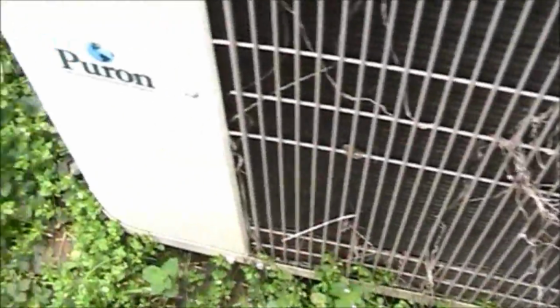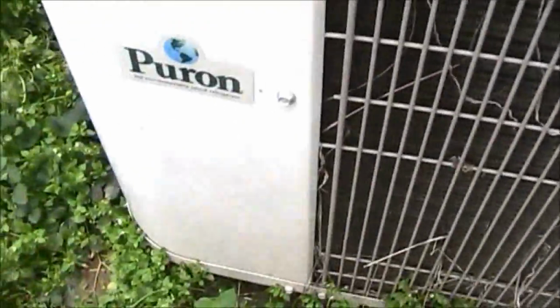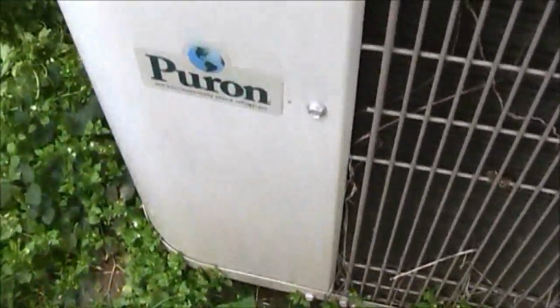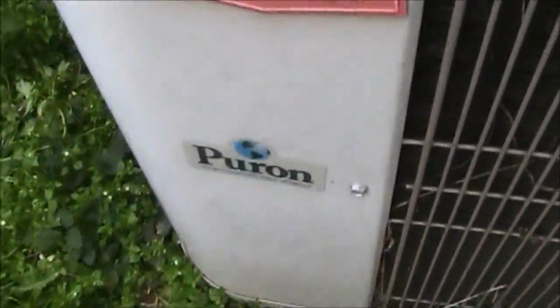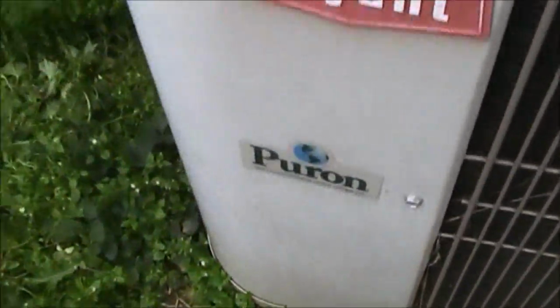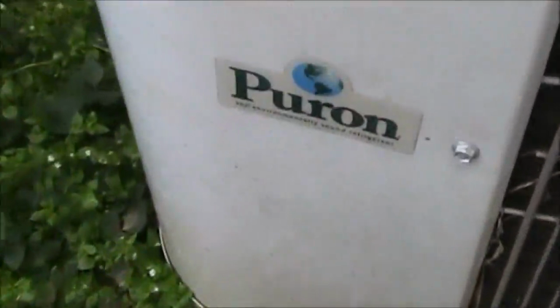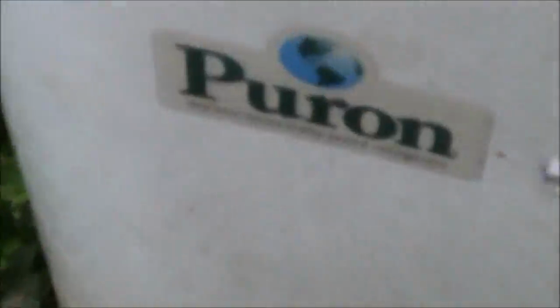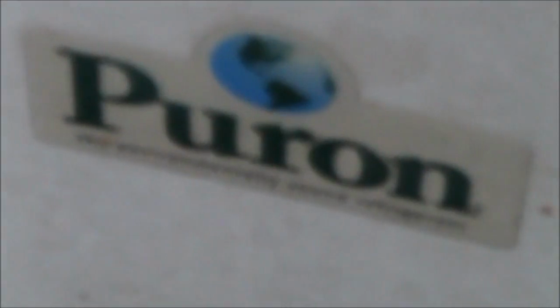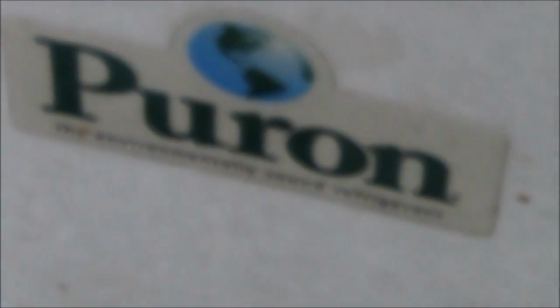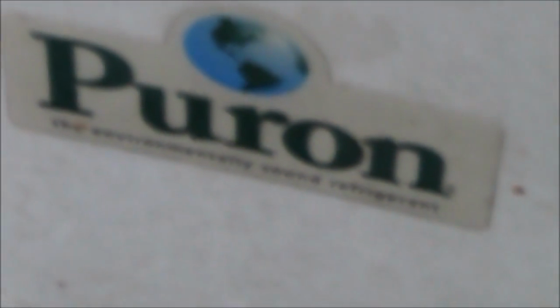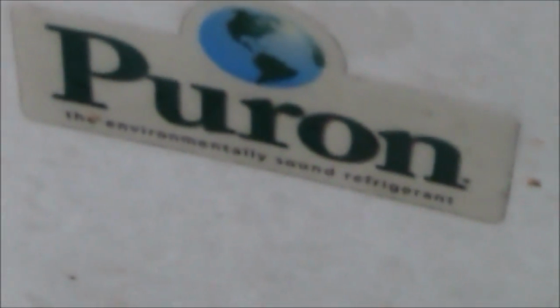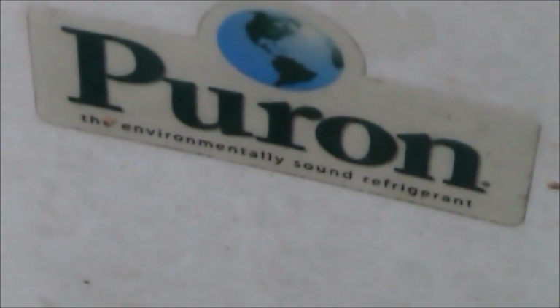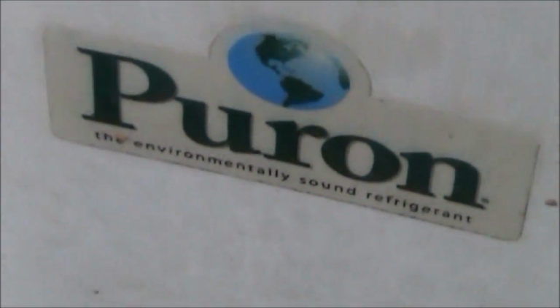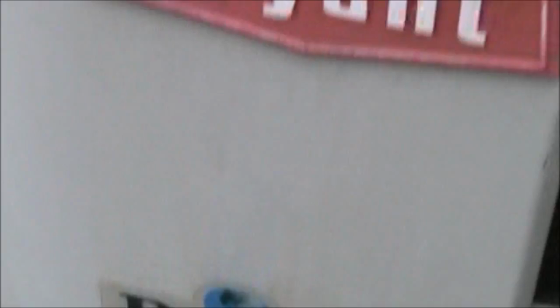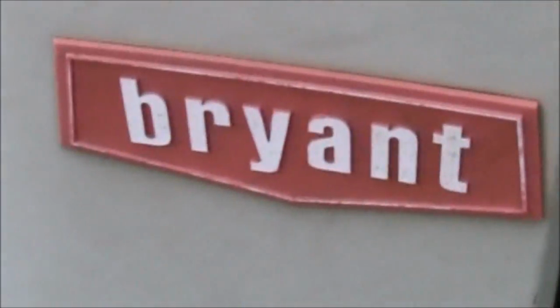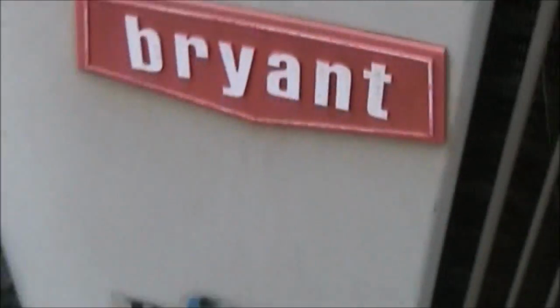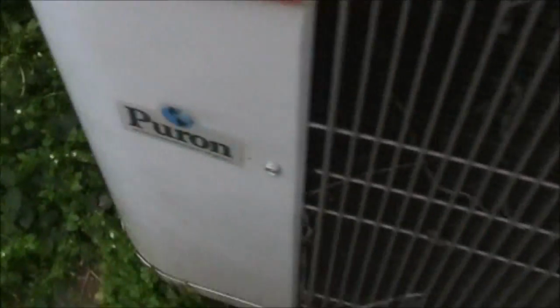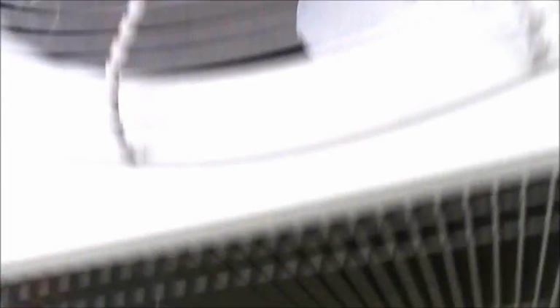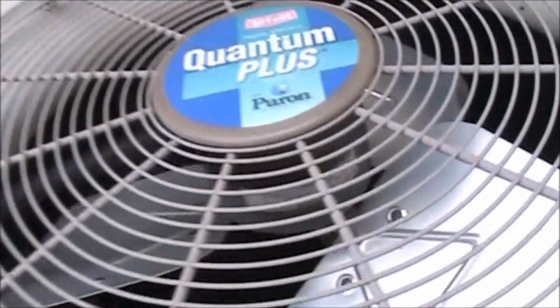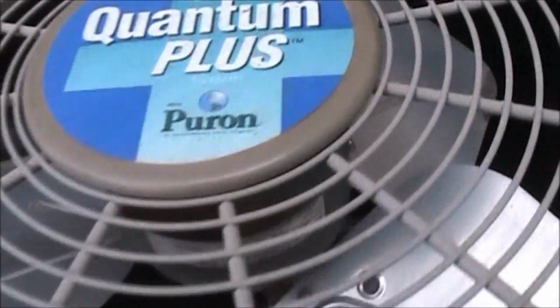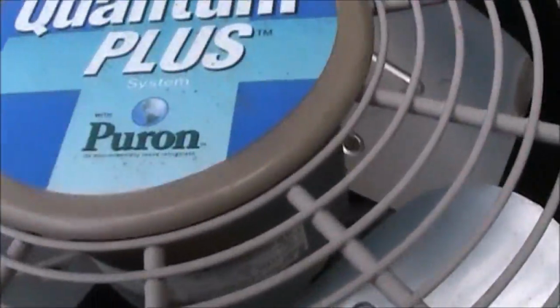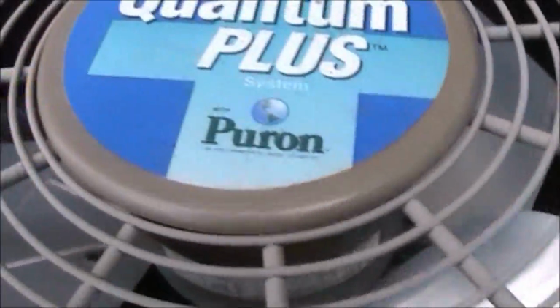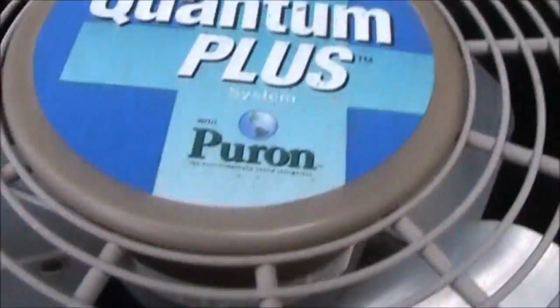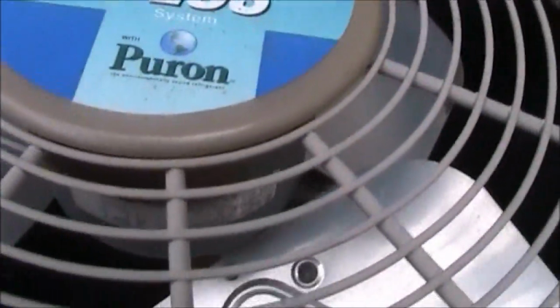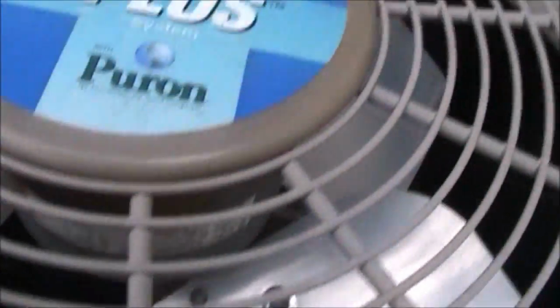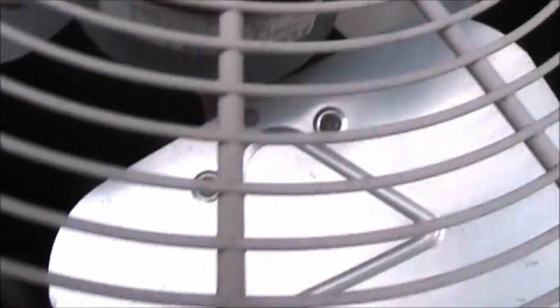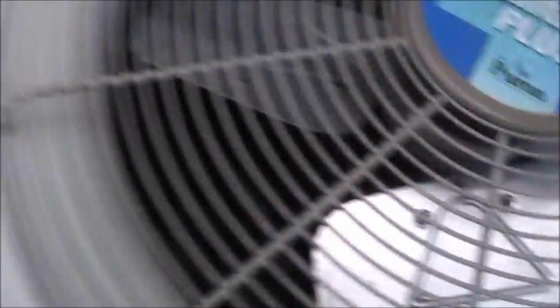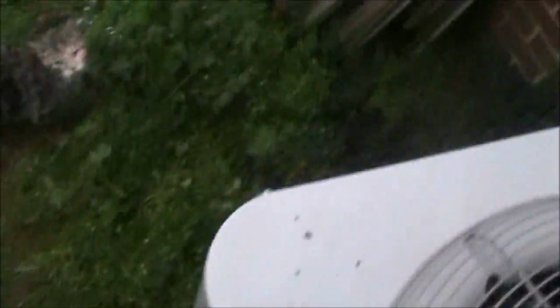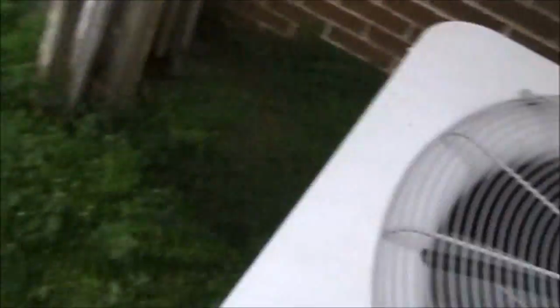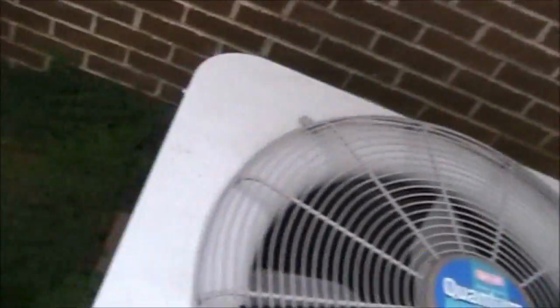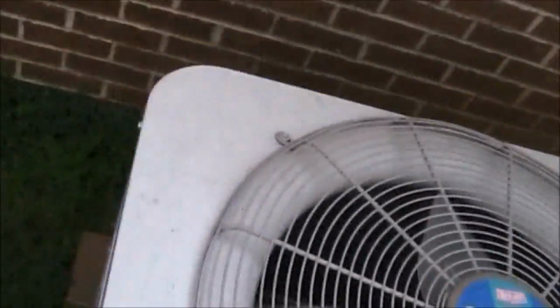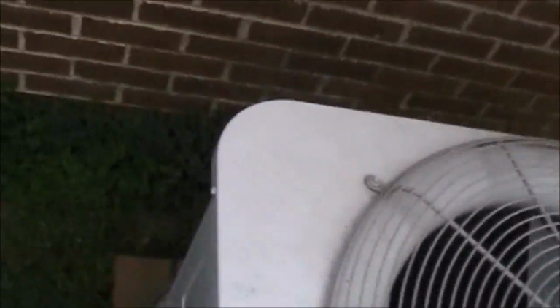Puron — the environmentally sound refrigerant. Bryant Quantum Plus, highly efficient system. I do not know what SEER this is; I would imagine 13 or 14.